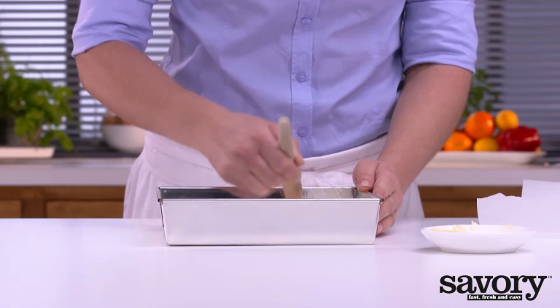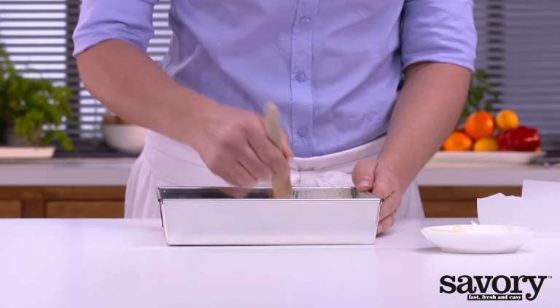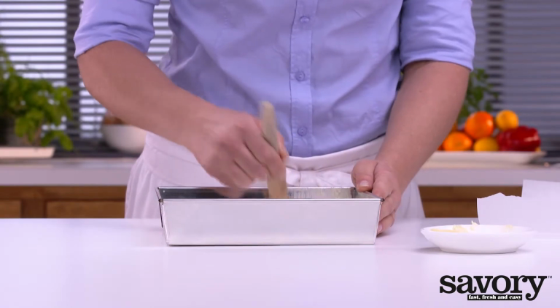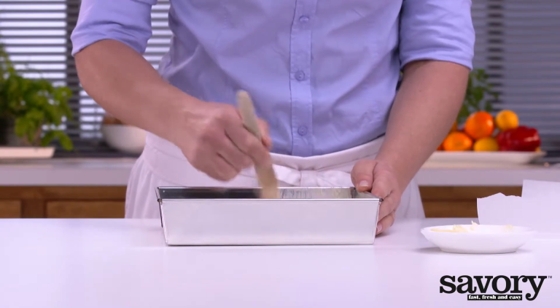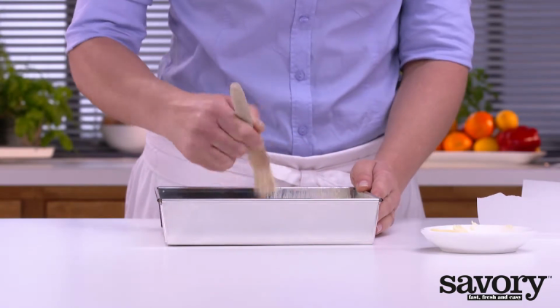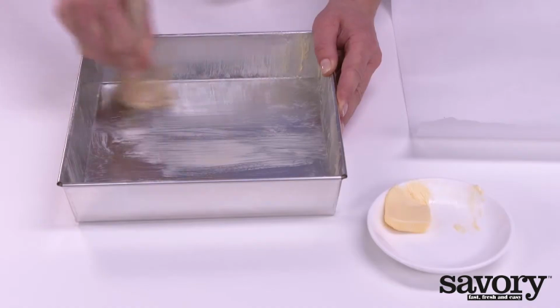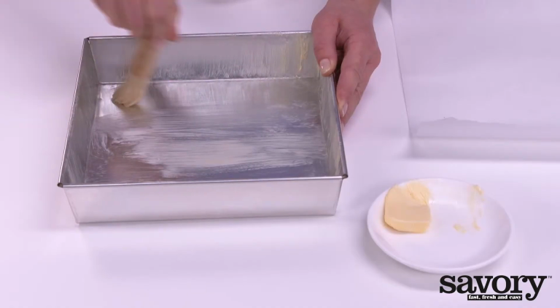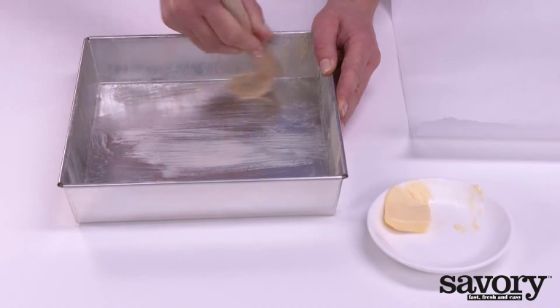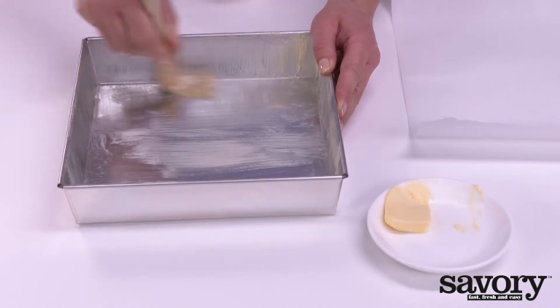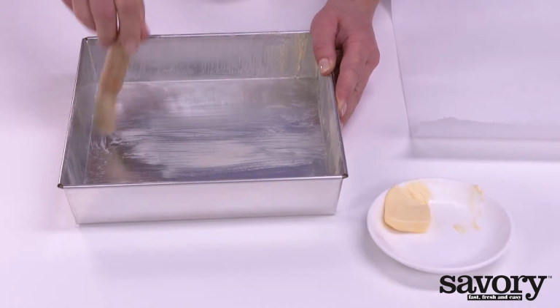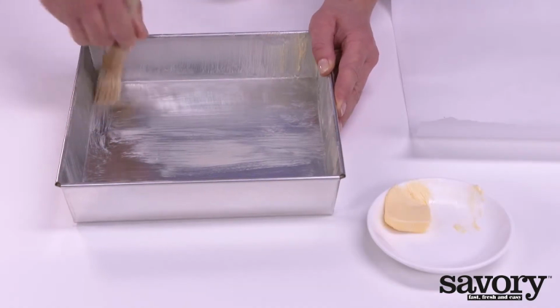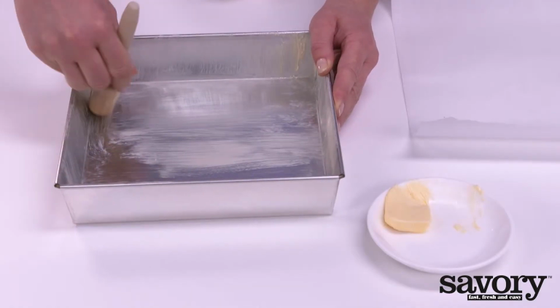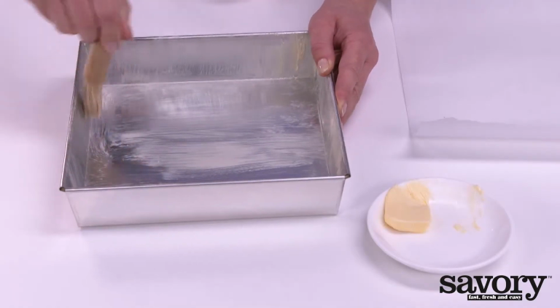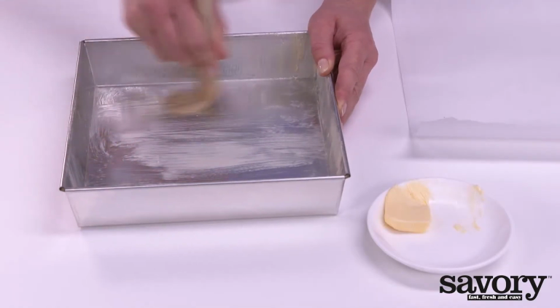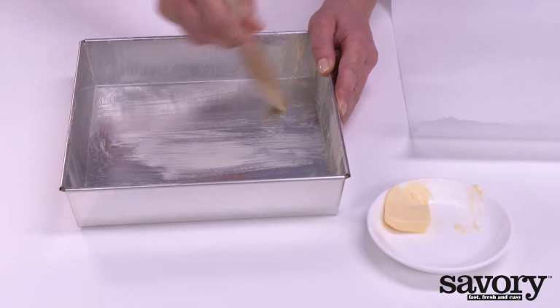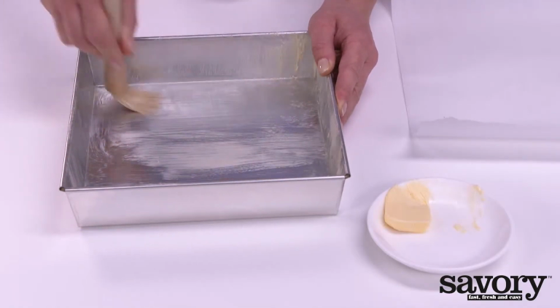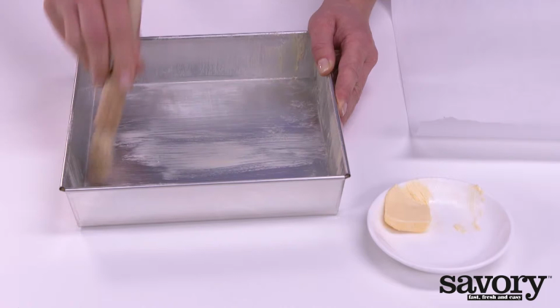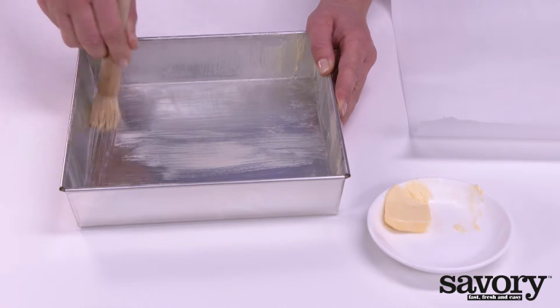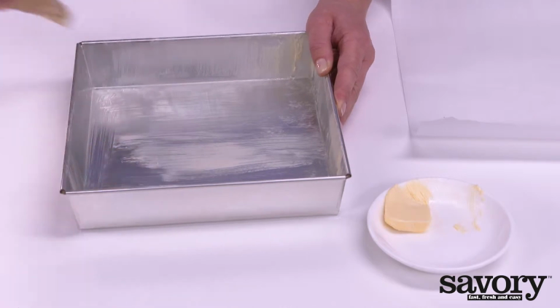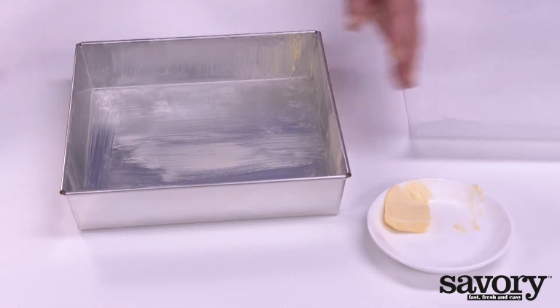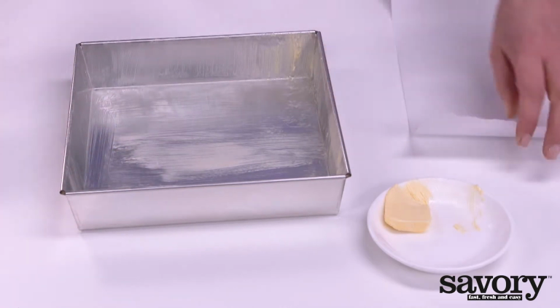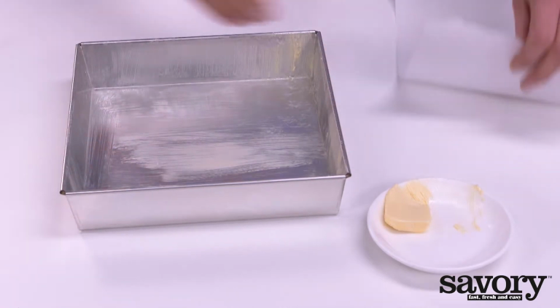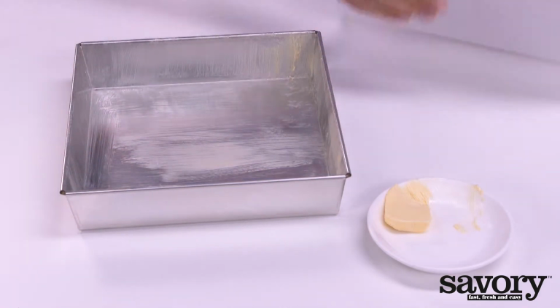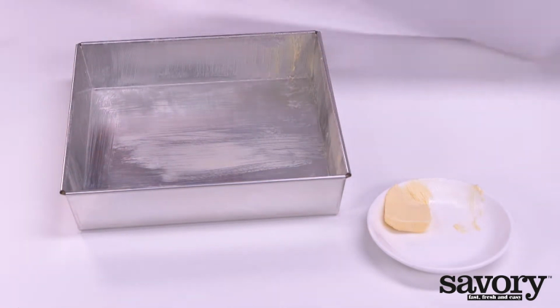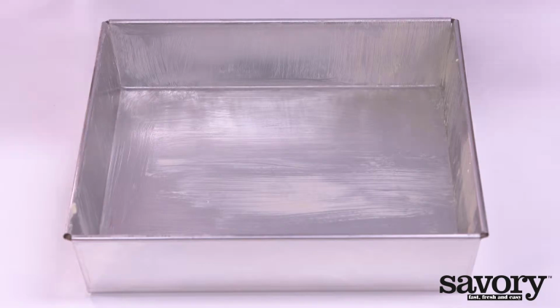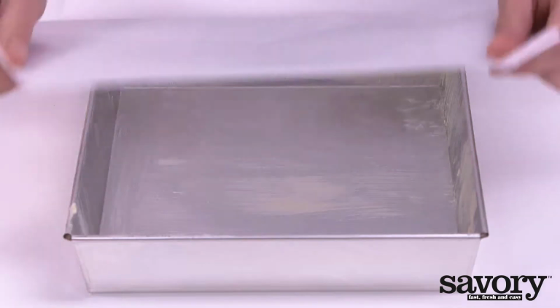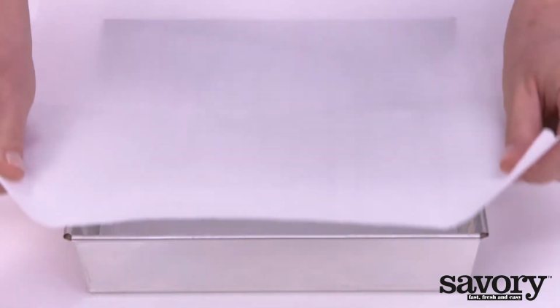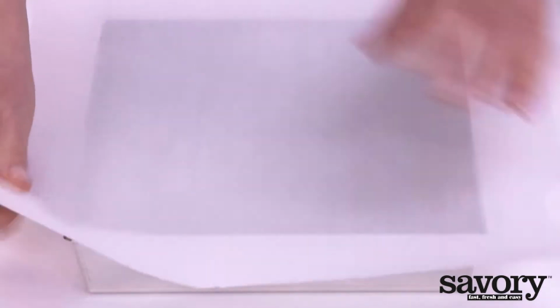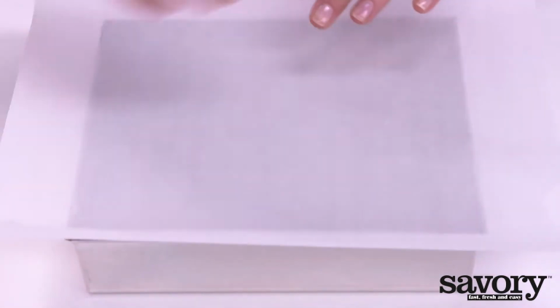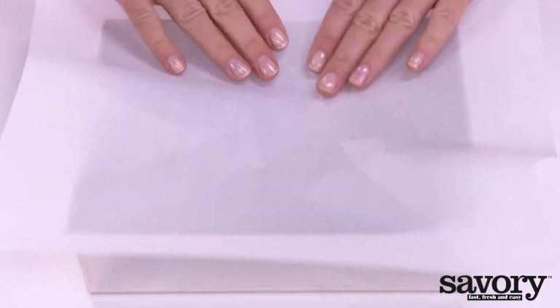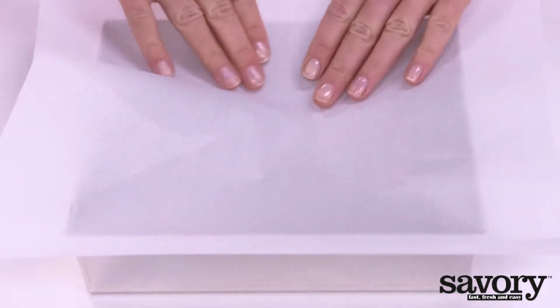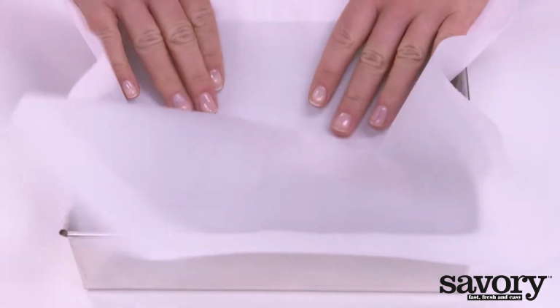Grease the oven dish with some butter and line it with parchment paper.